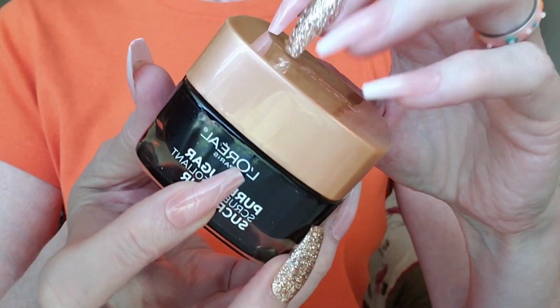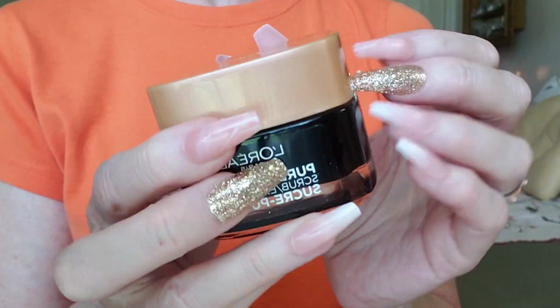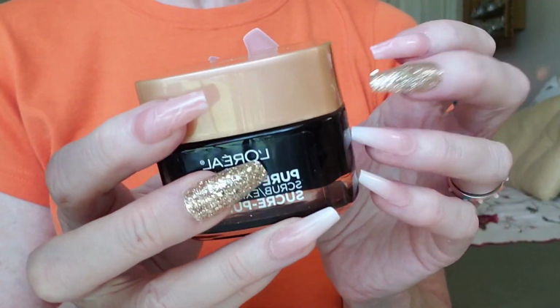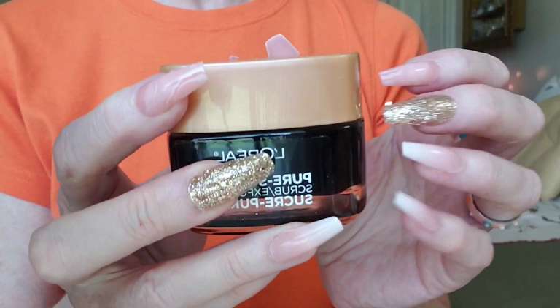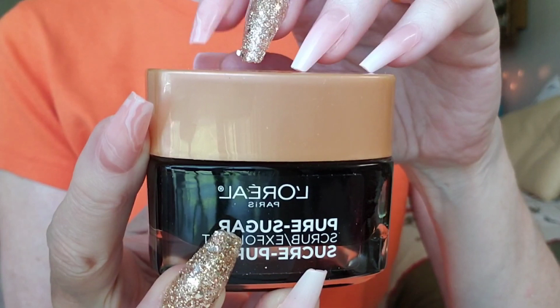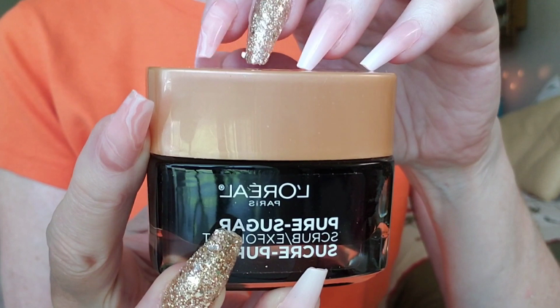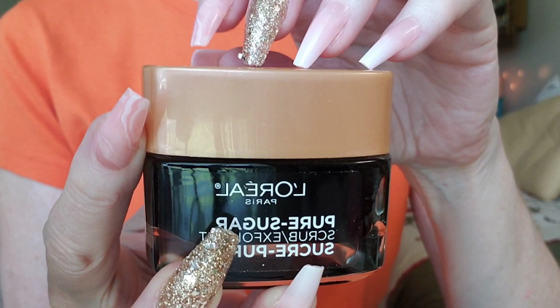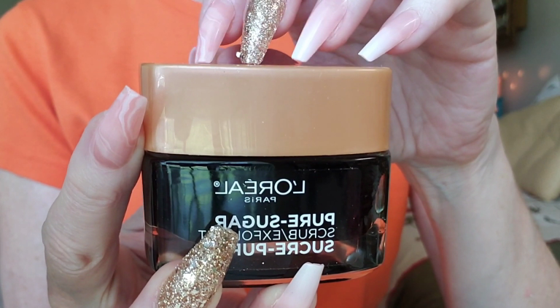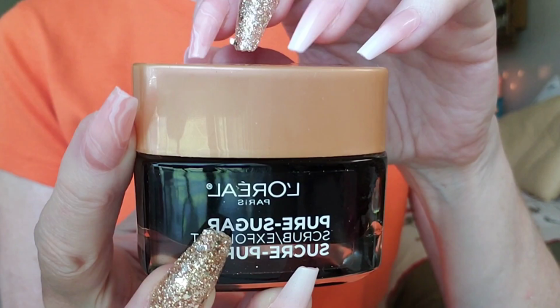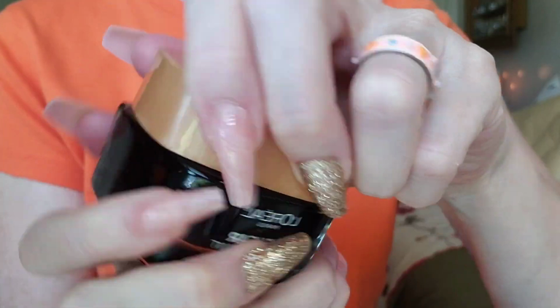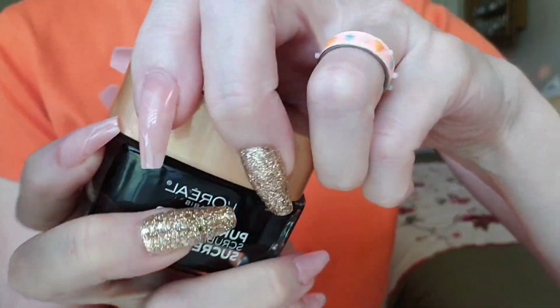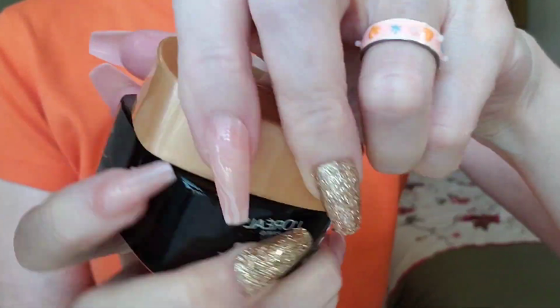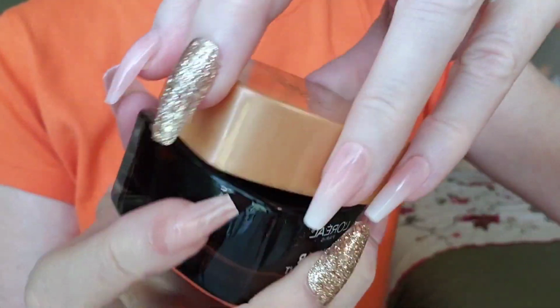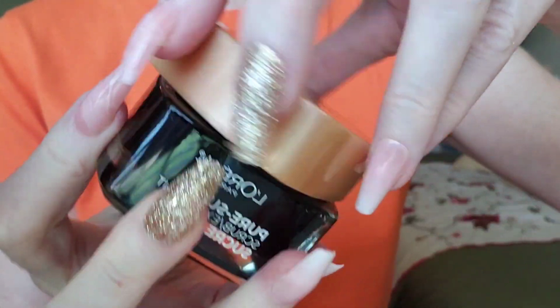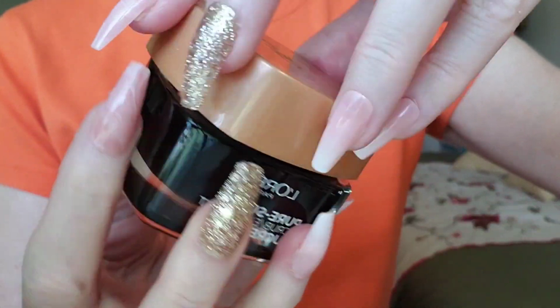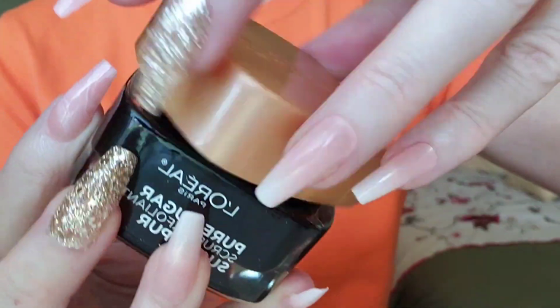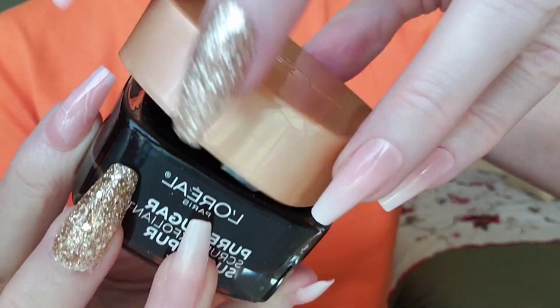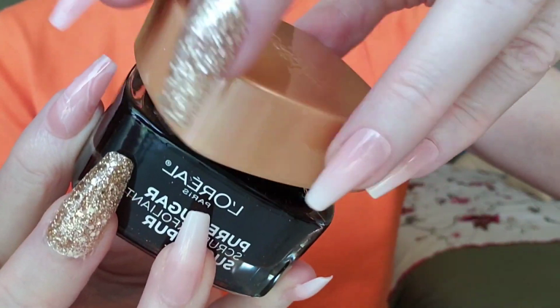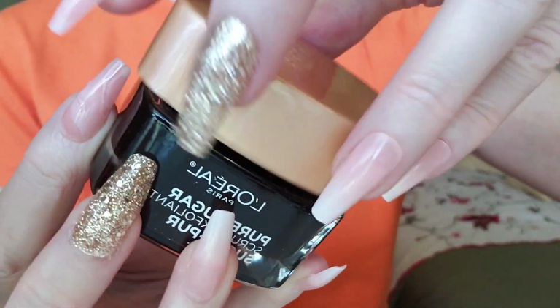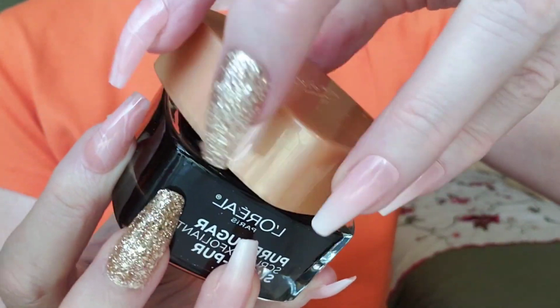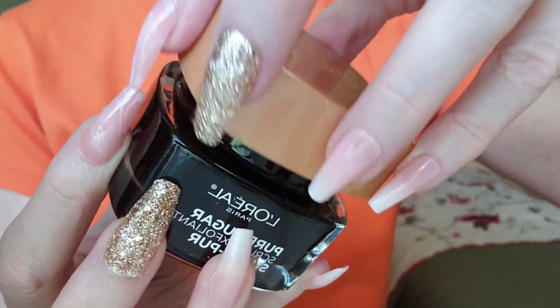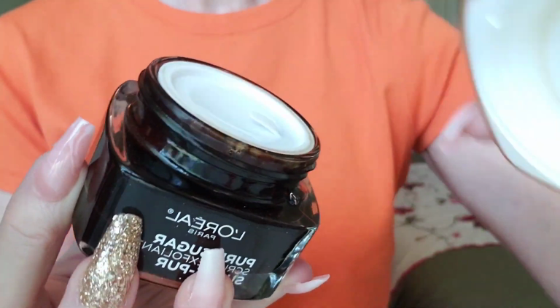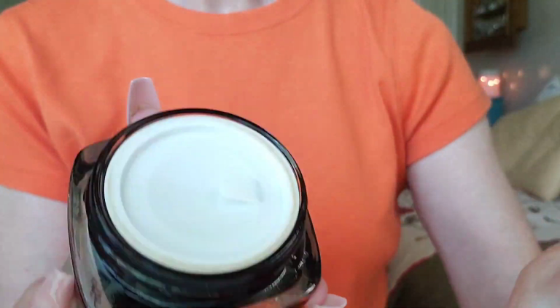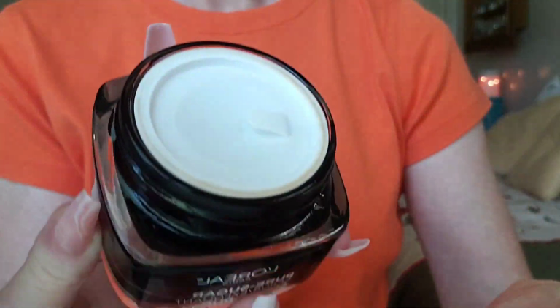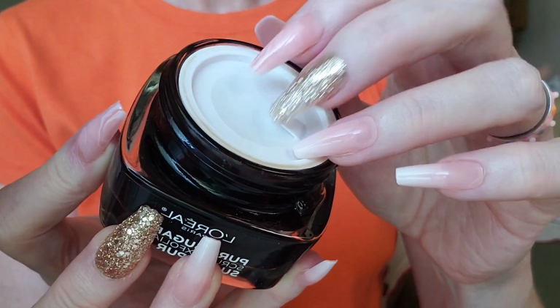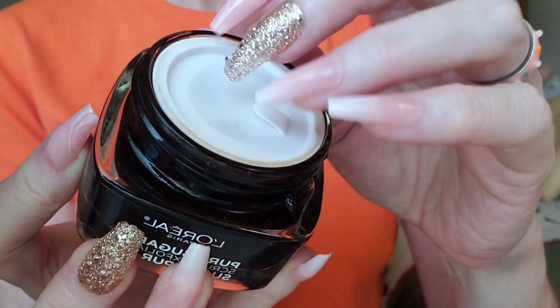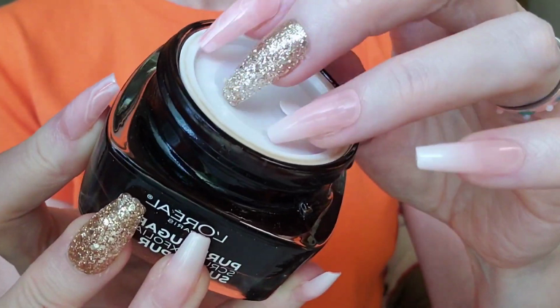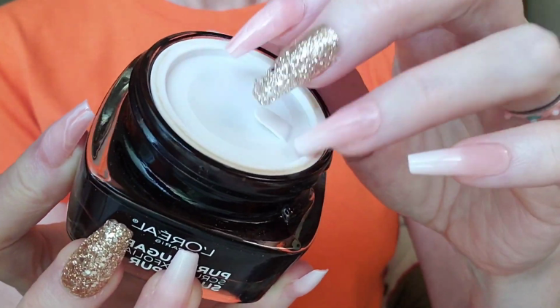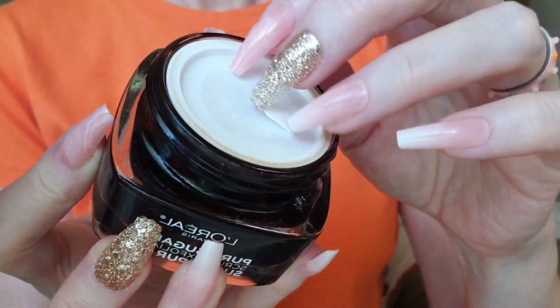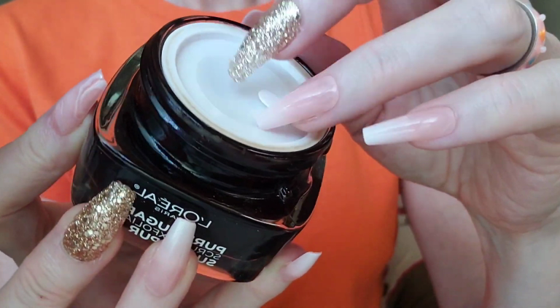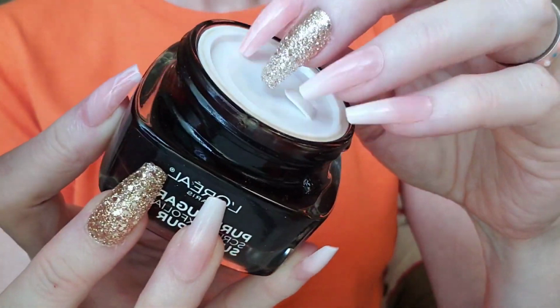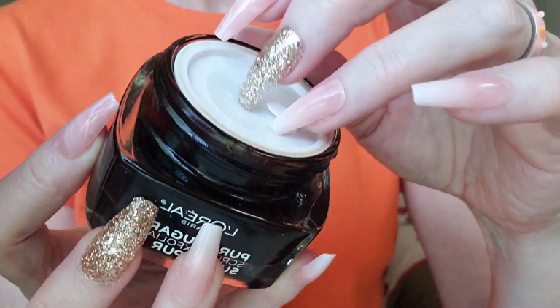It's best to exfoliate once or twice a week. This is a gentle exfoliant, so you could do this one maybe three times a week.